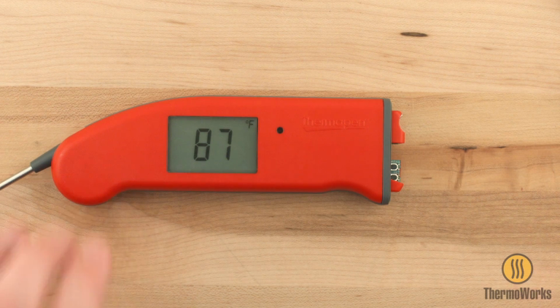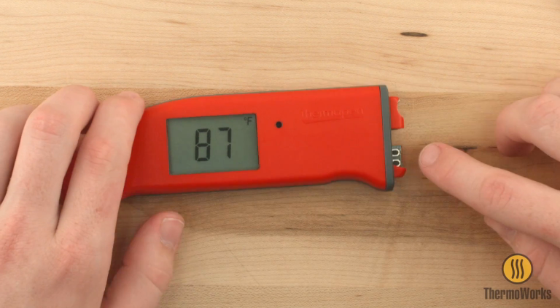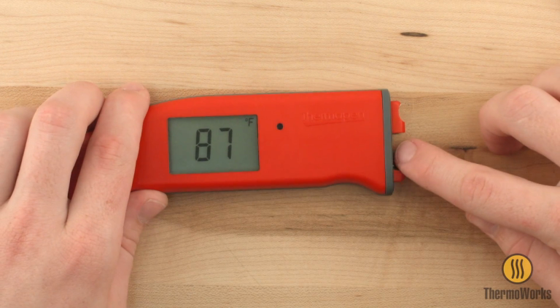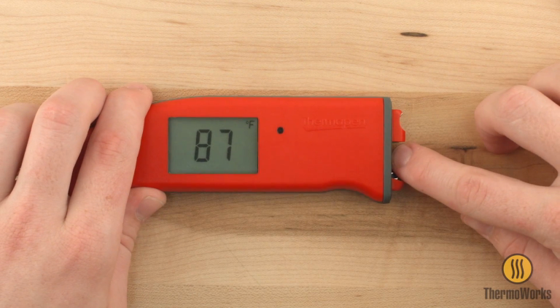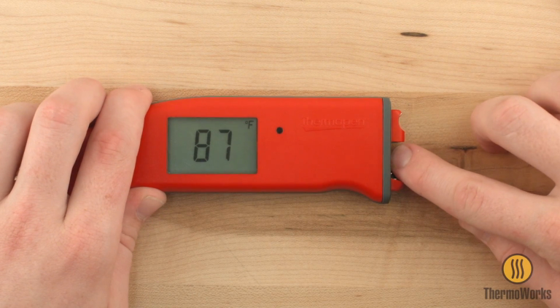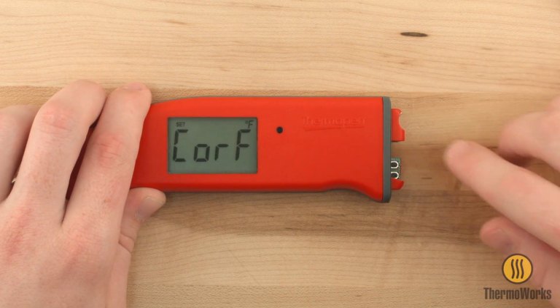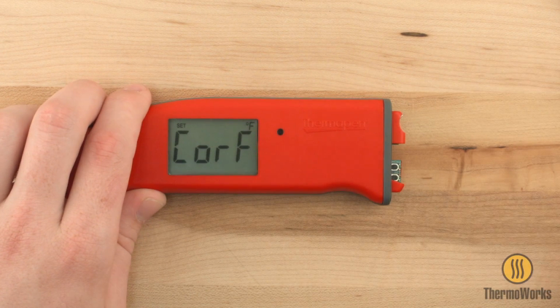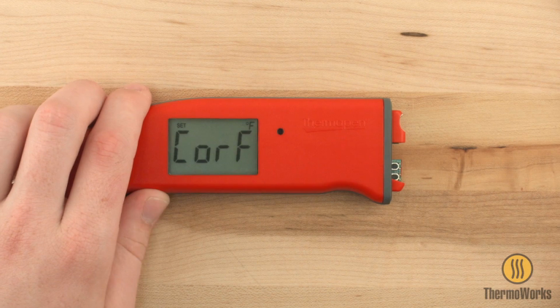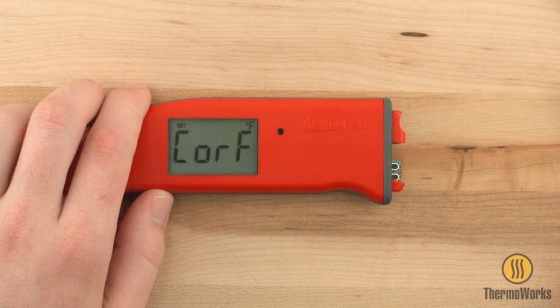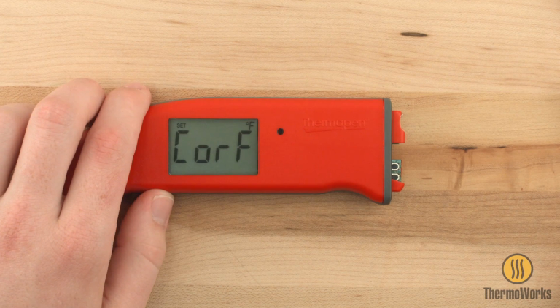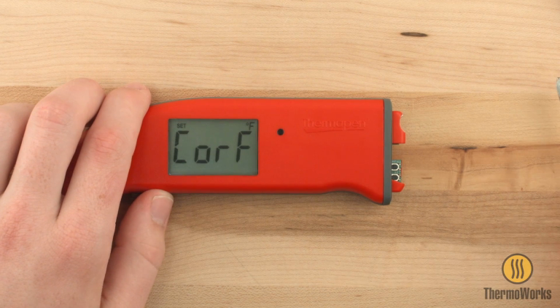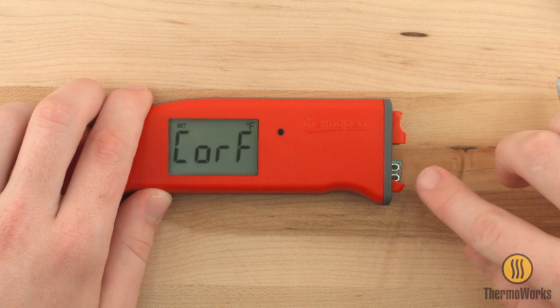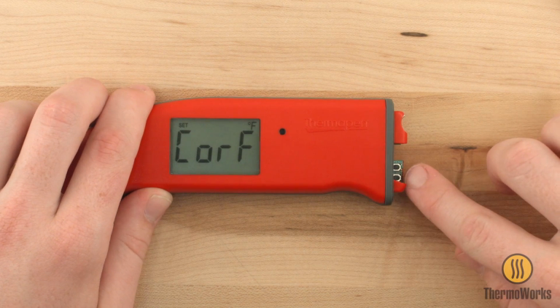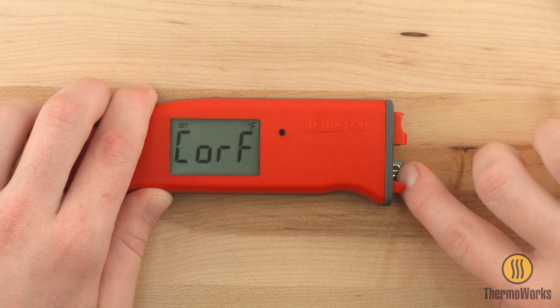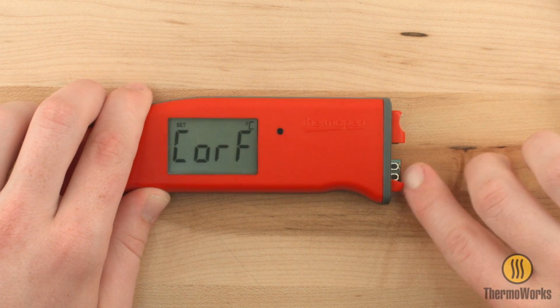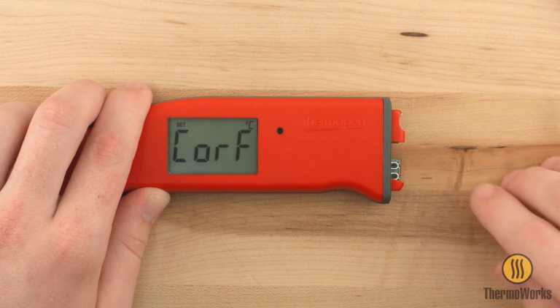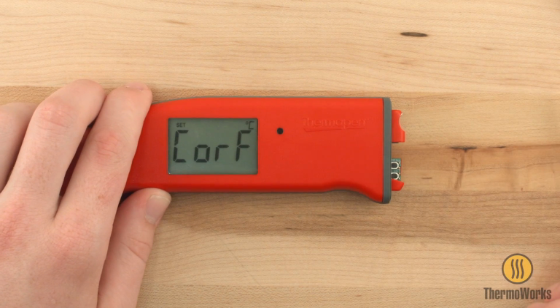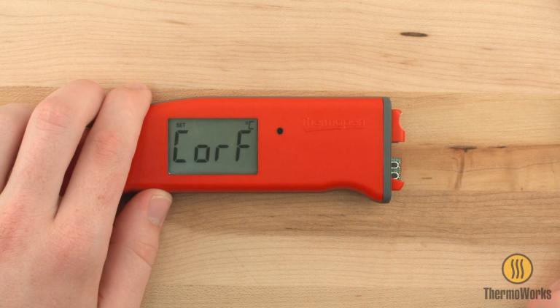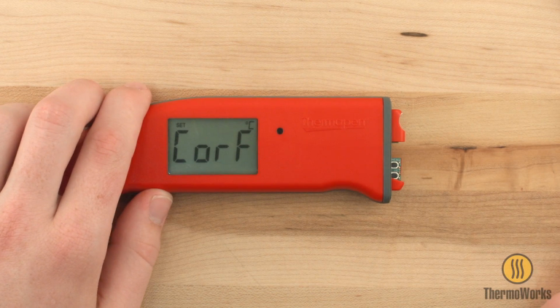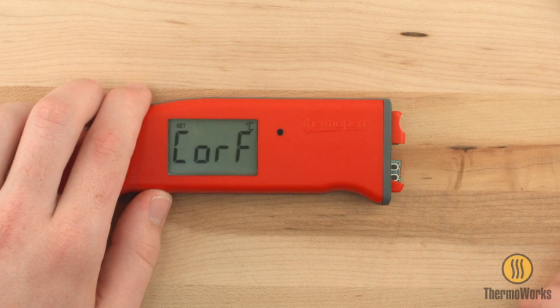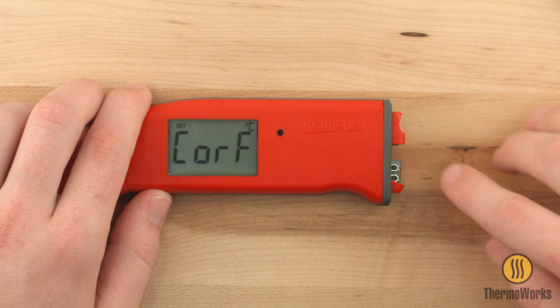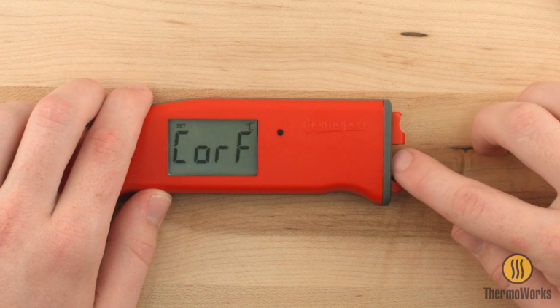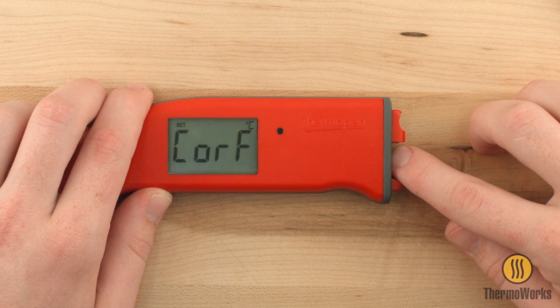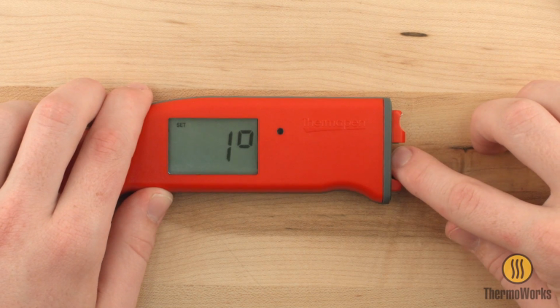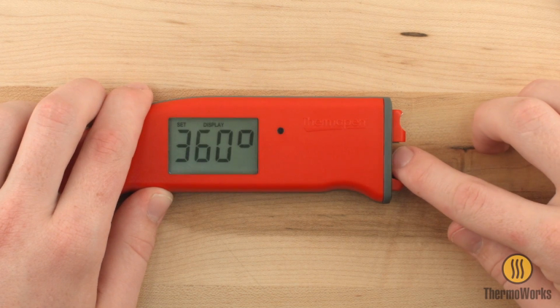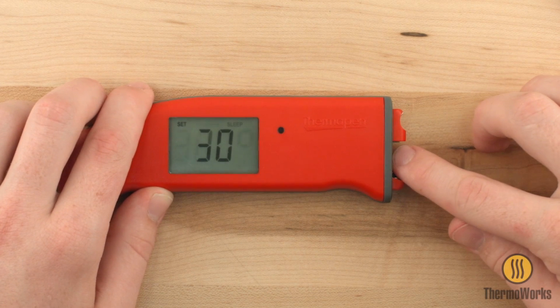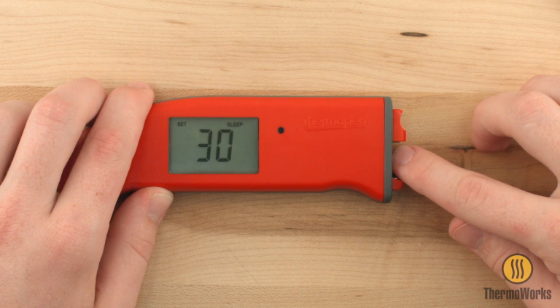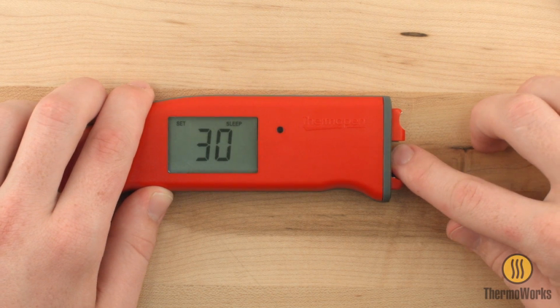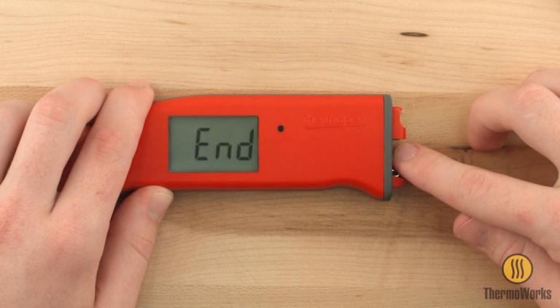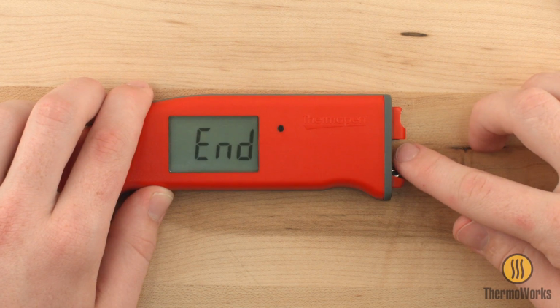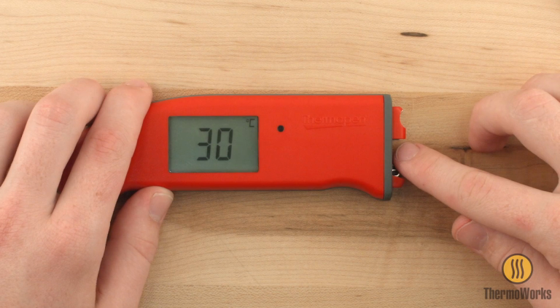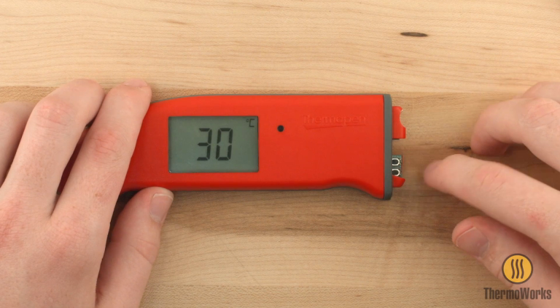Press the Menu button once, then use the Set button to switch from degrees Fahrenheit to degrees Celsius. To save your changes, press the Menu button until End is displayed.